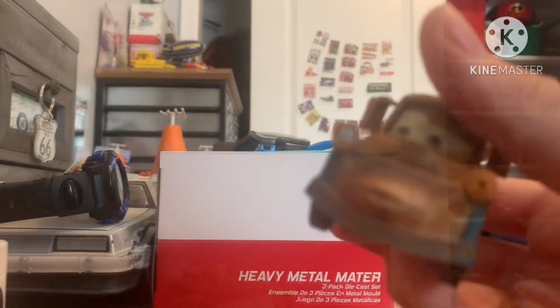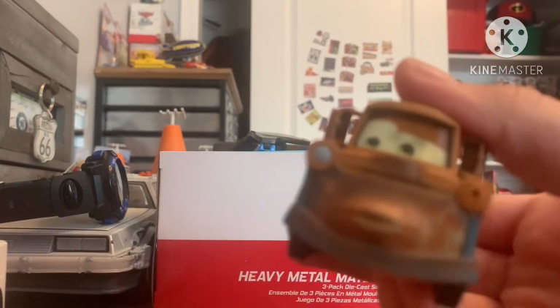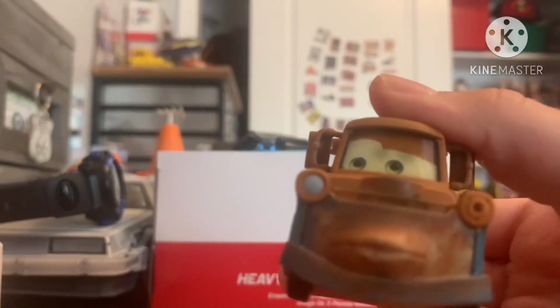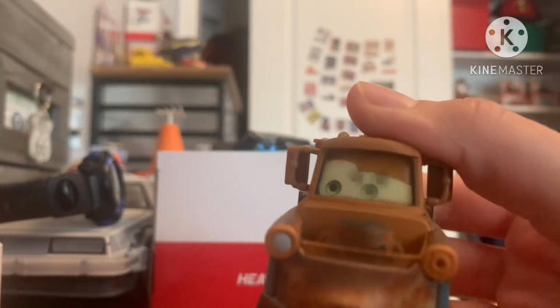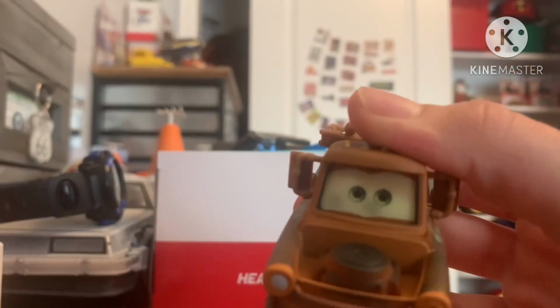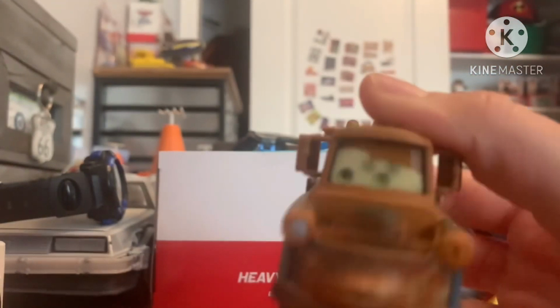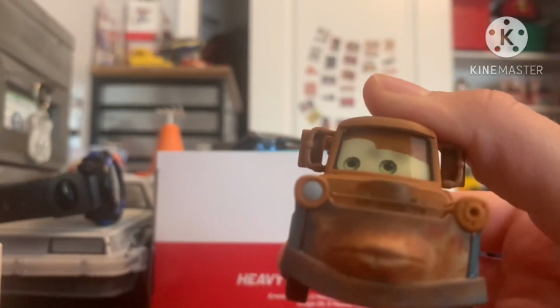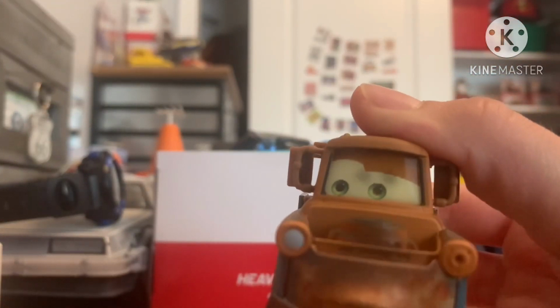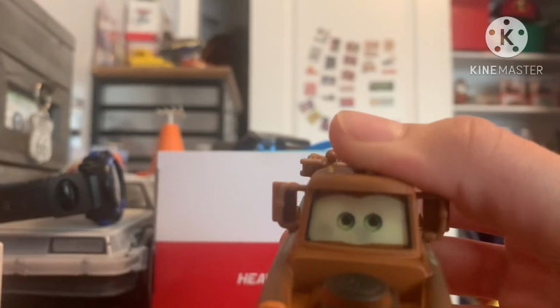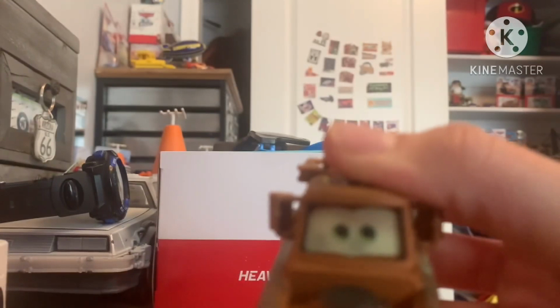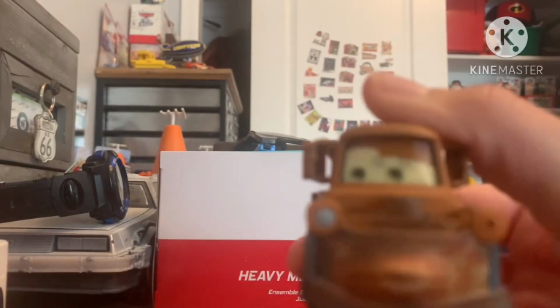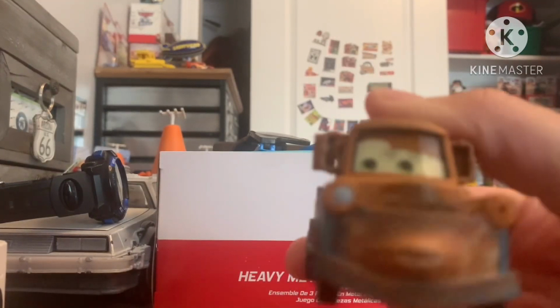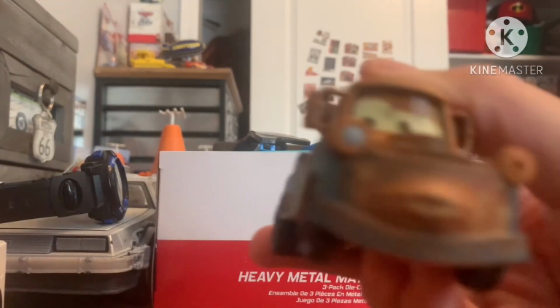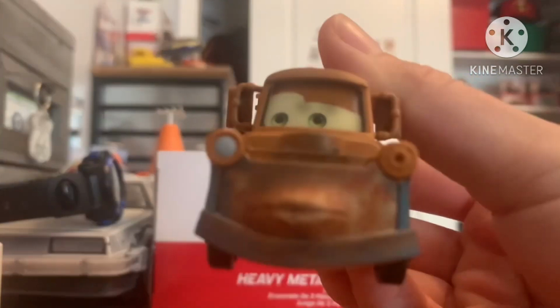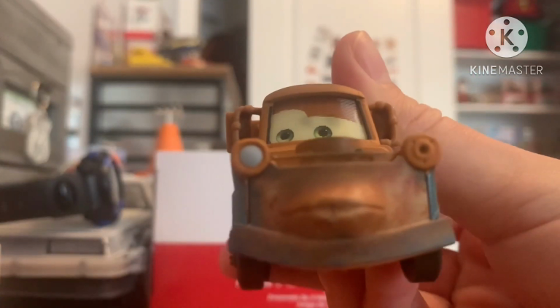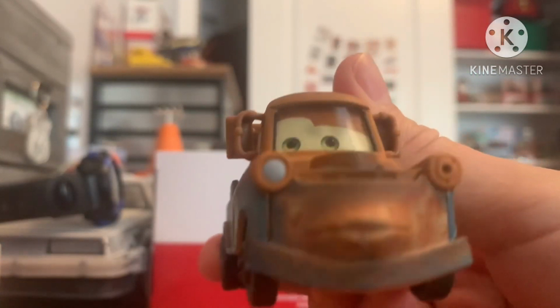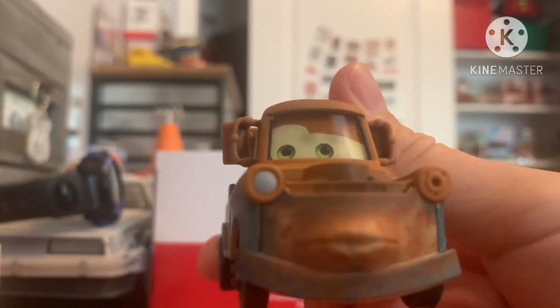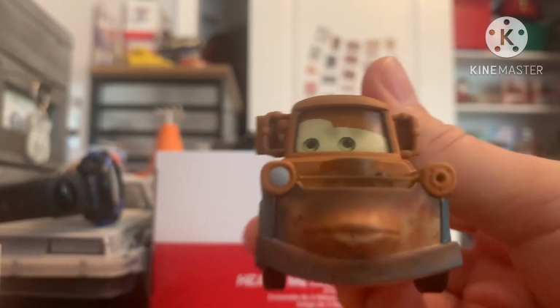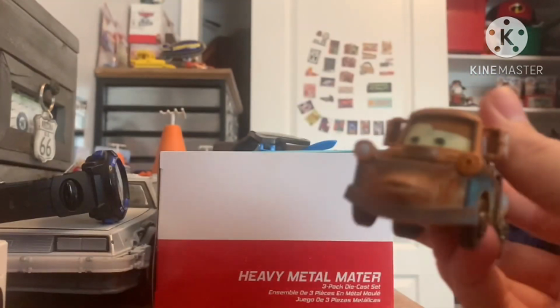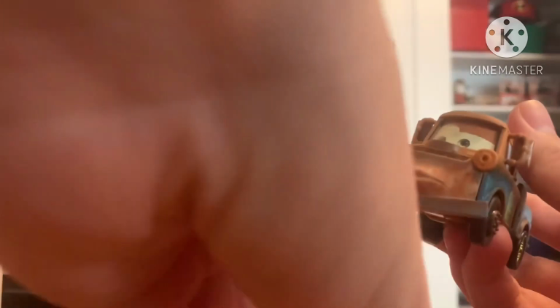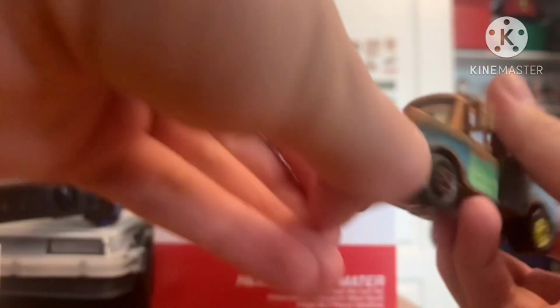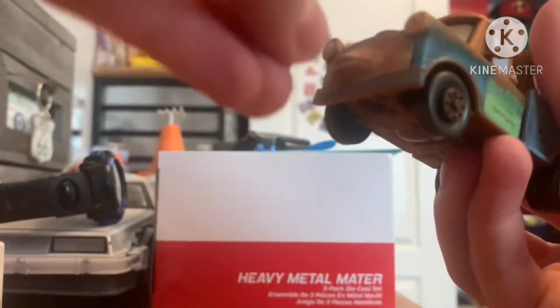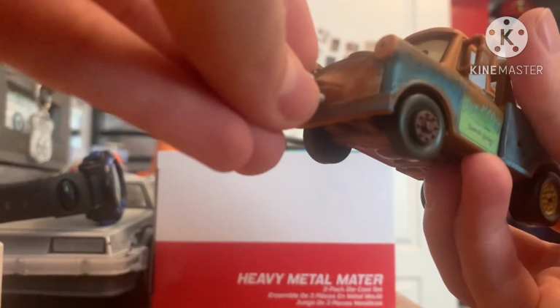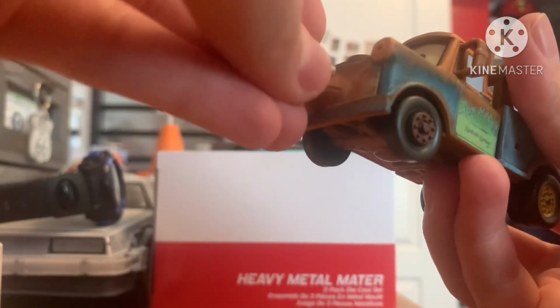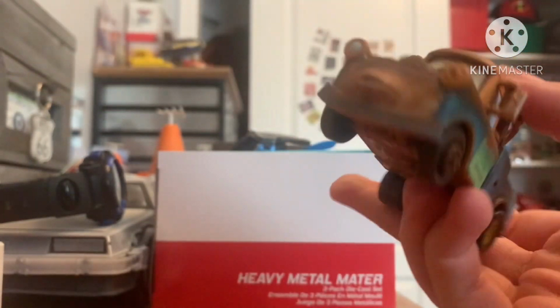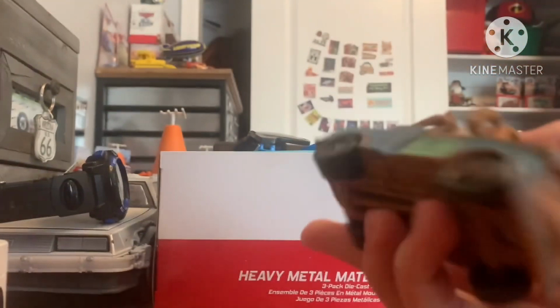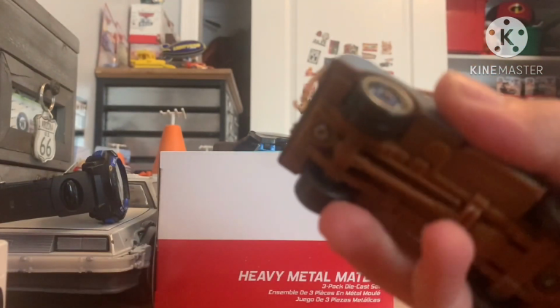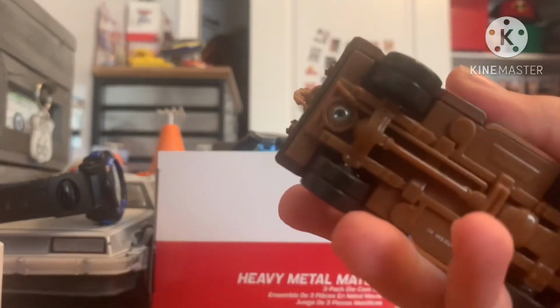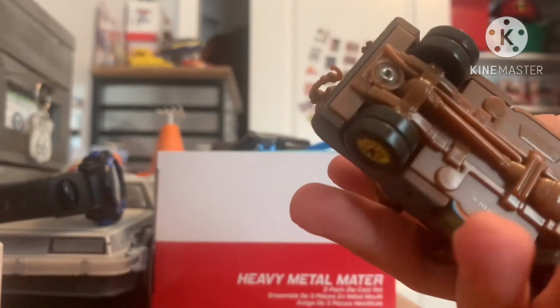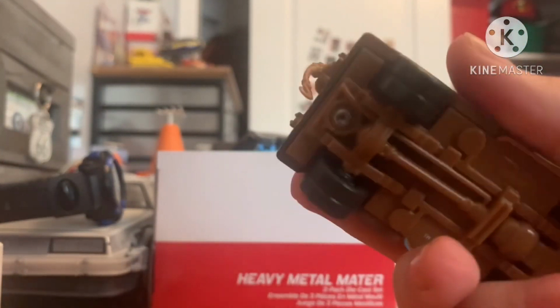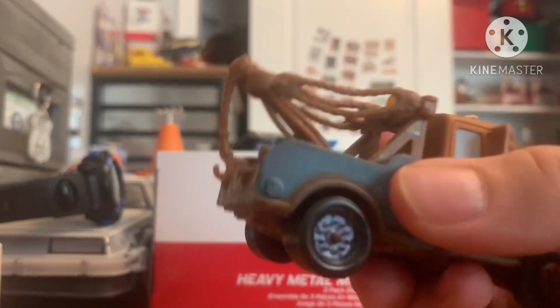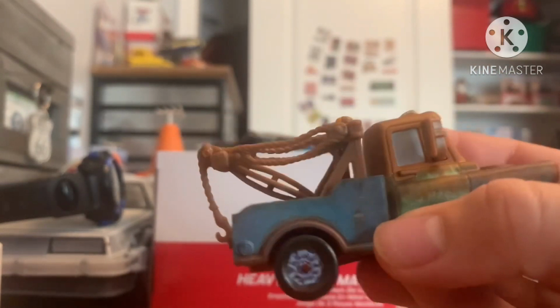So here is Mater. Of course, he does have lenticular eyes that move up and down. He has a different expression for the mouth which you can use for when he's drinking the oil can. Pretty neat die cast.